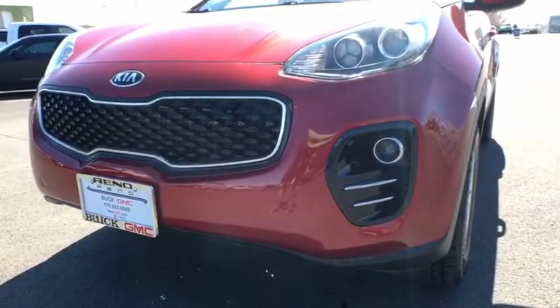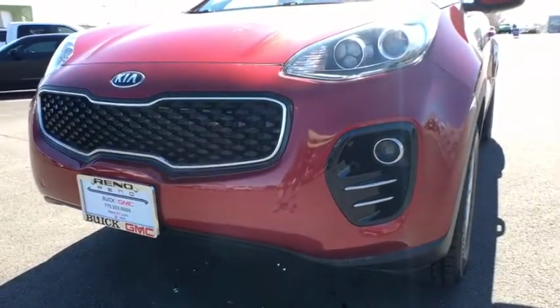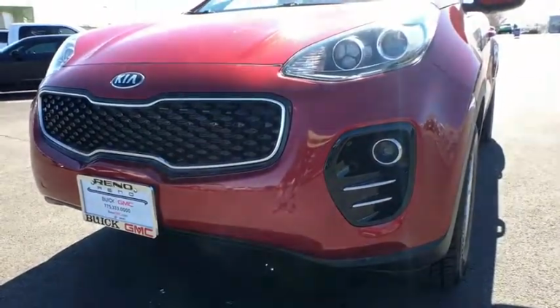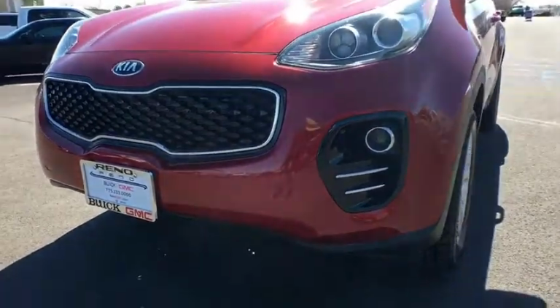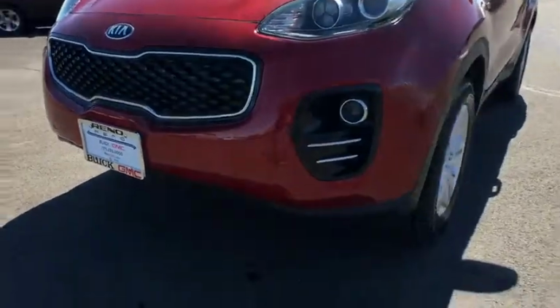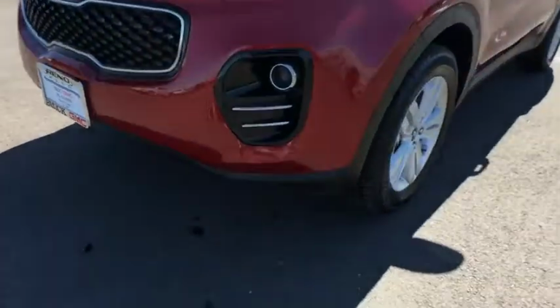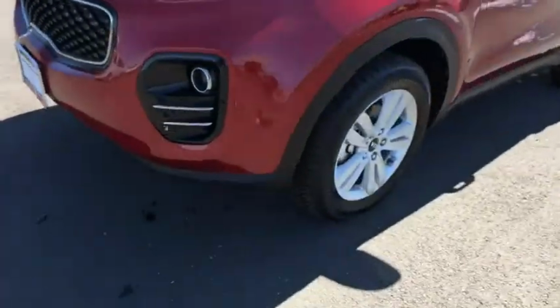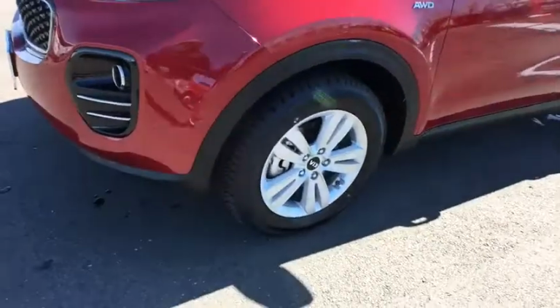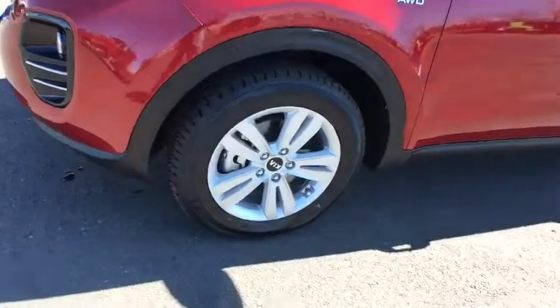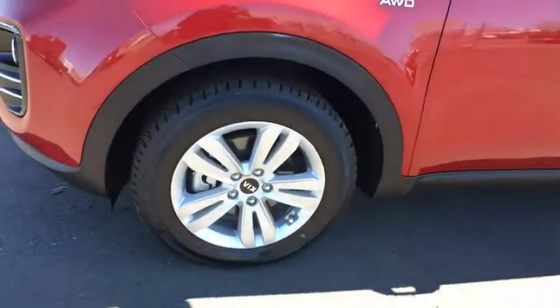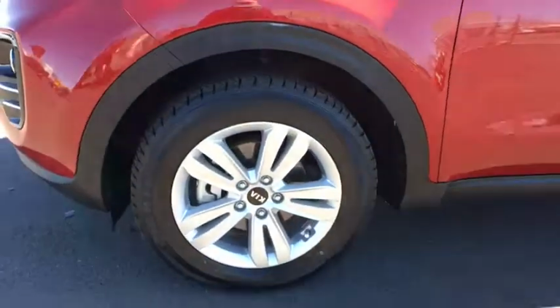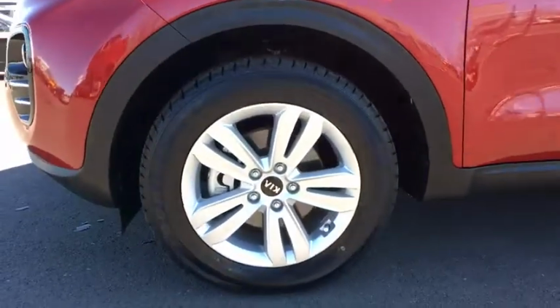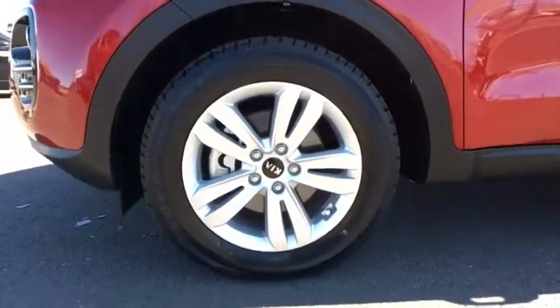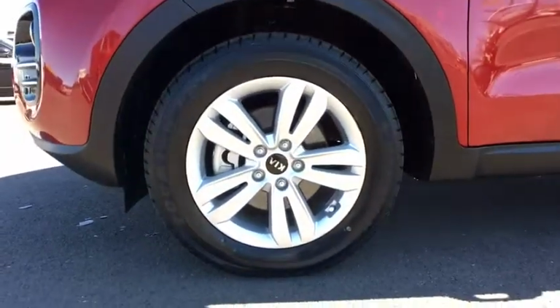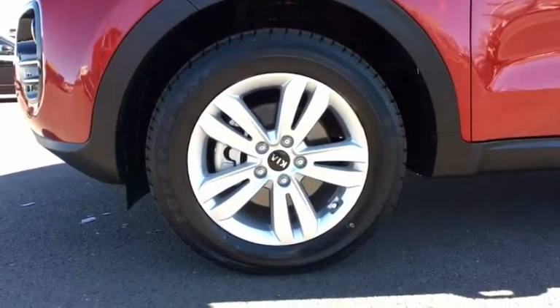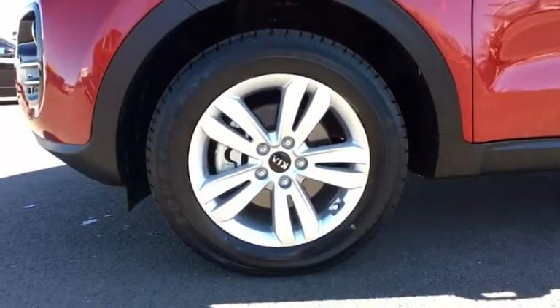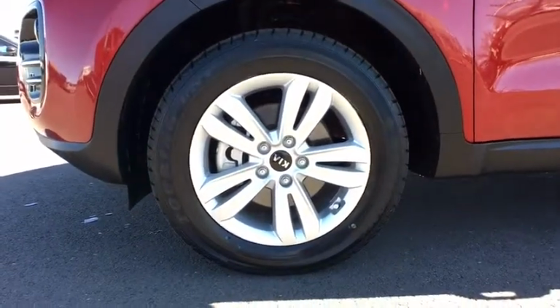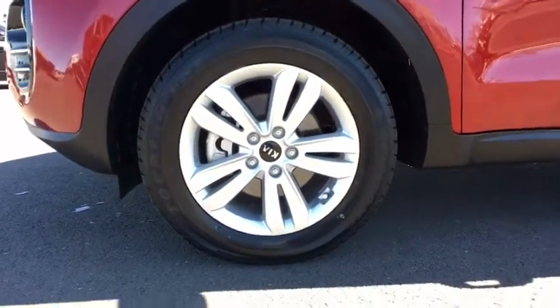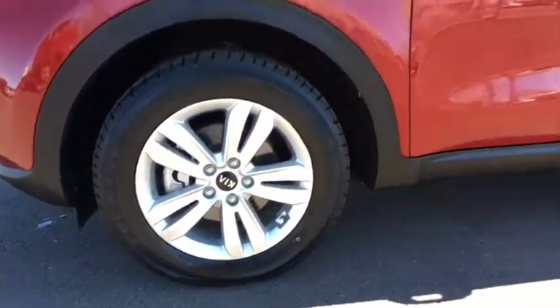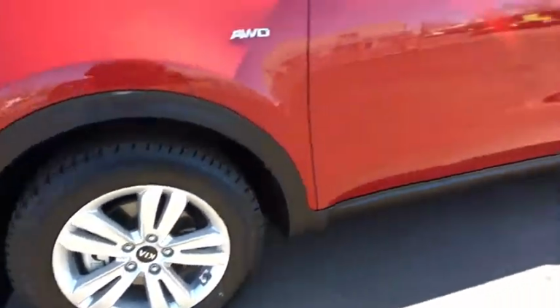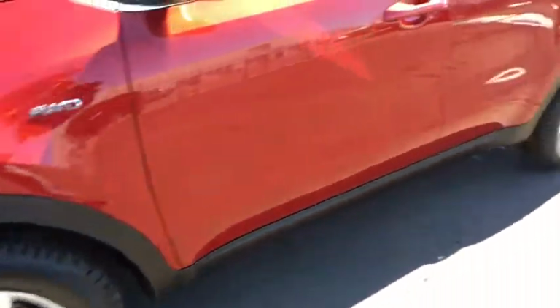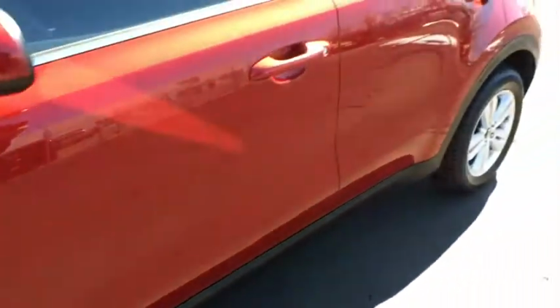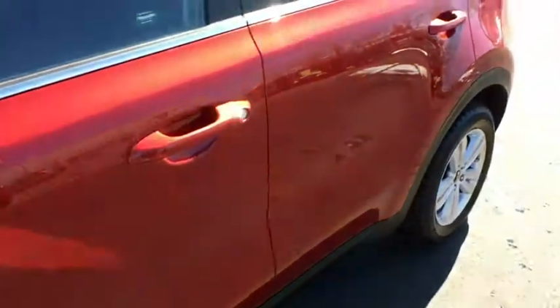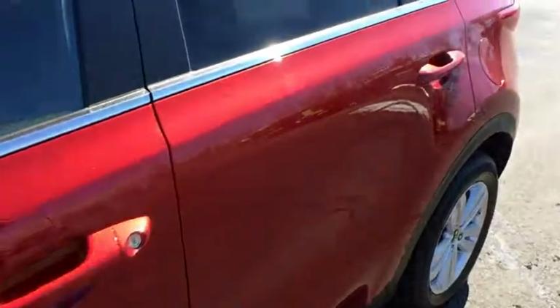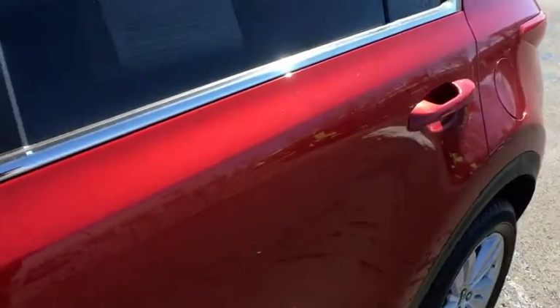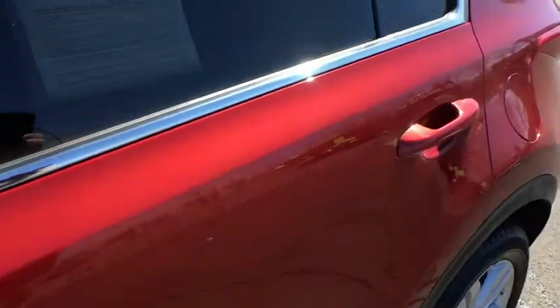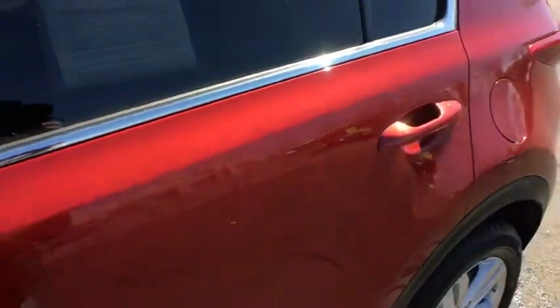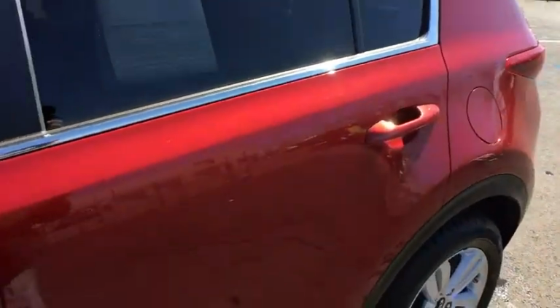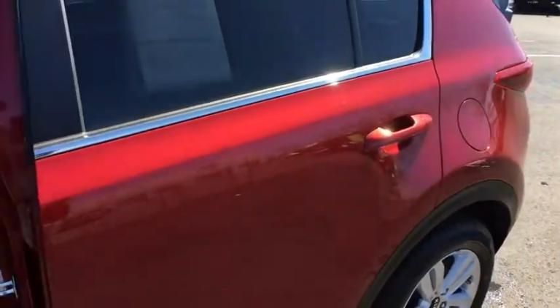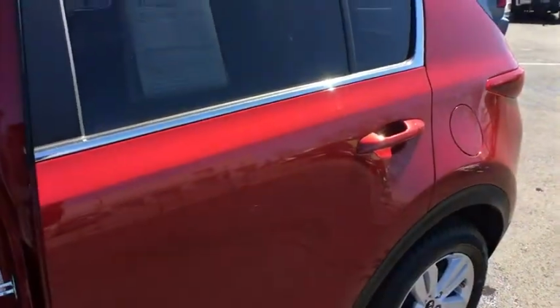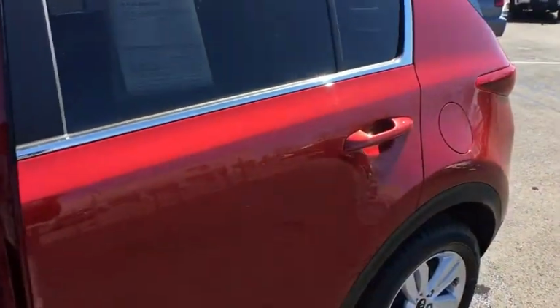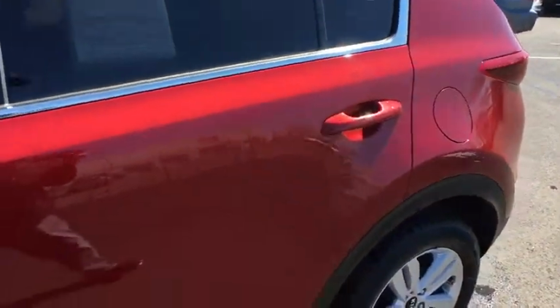This vehicle is Carfax certified one owner and qualifies for the Carfax buy-back guarantee. A vehicle like this doesn't come along every day. Come in and get it before someone else does.